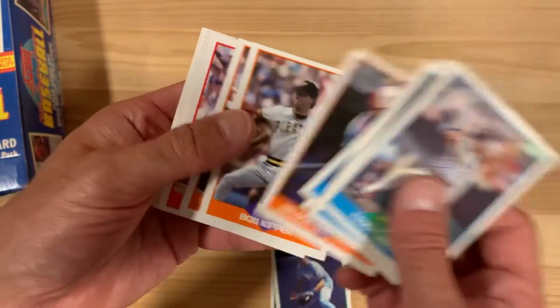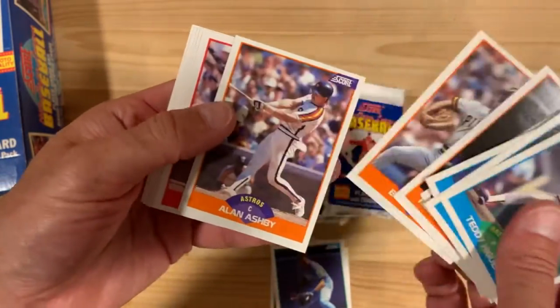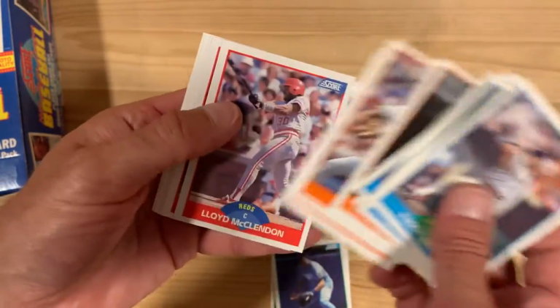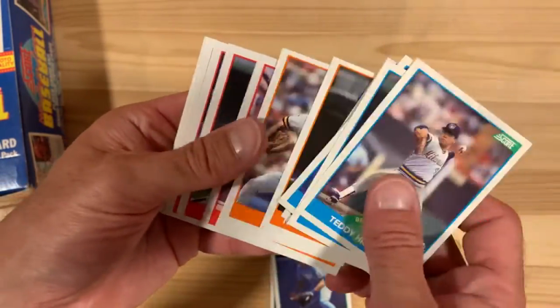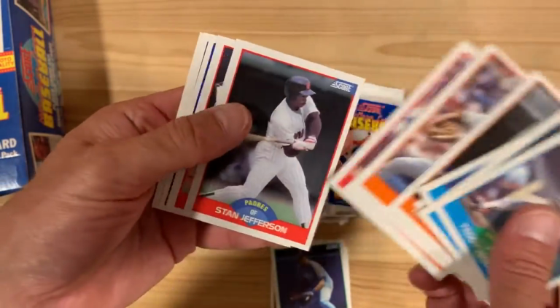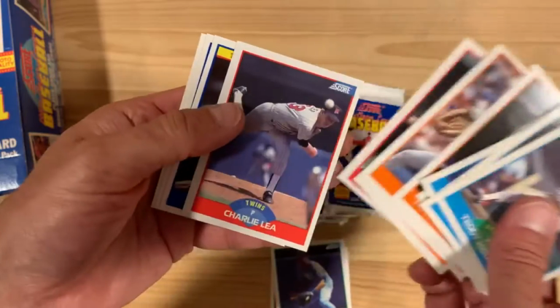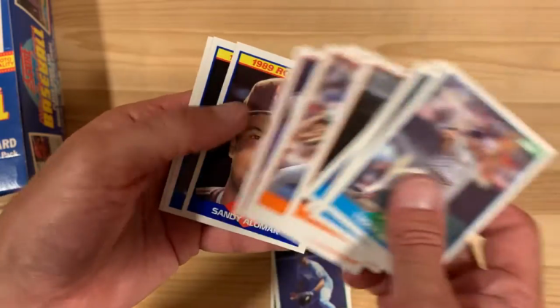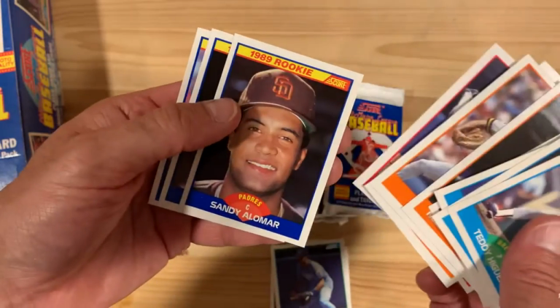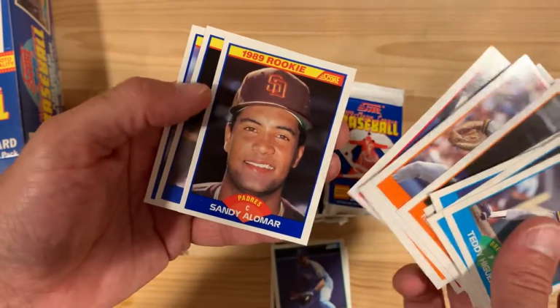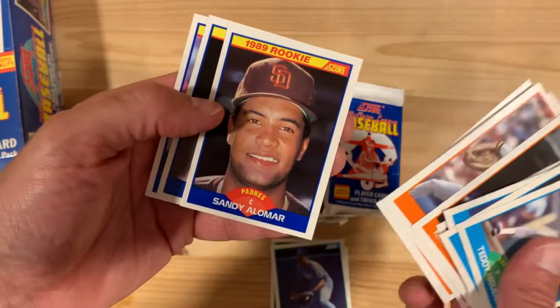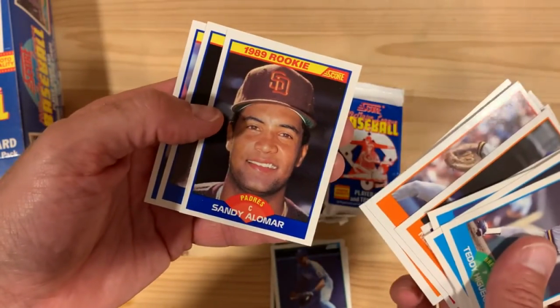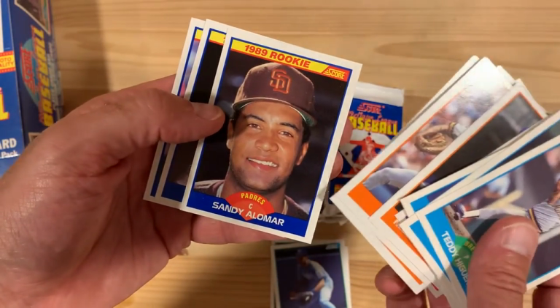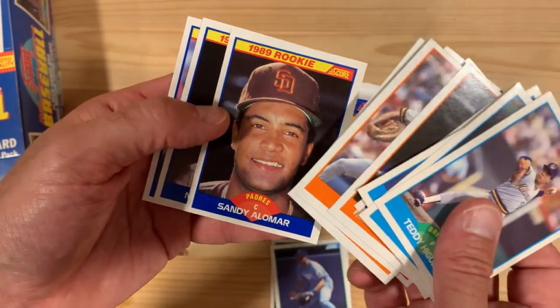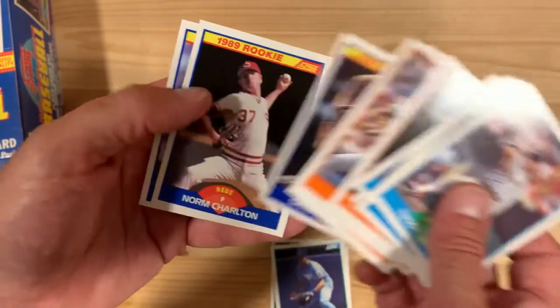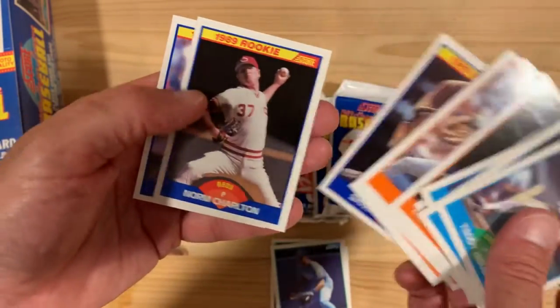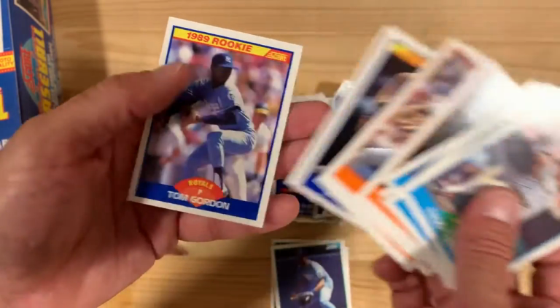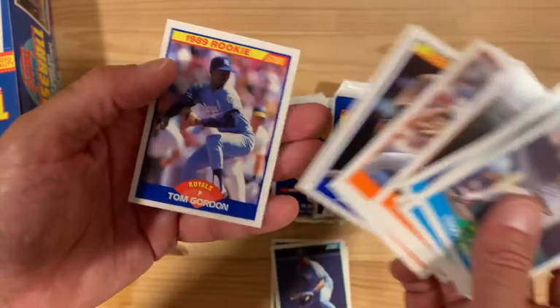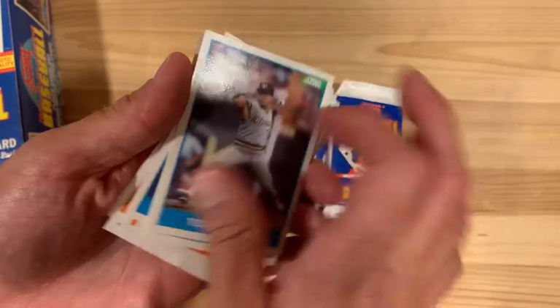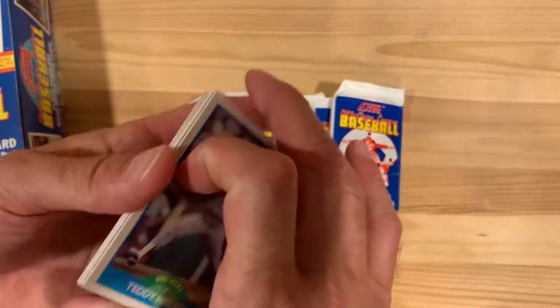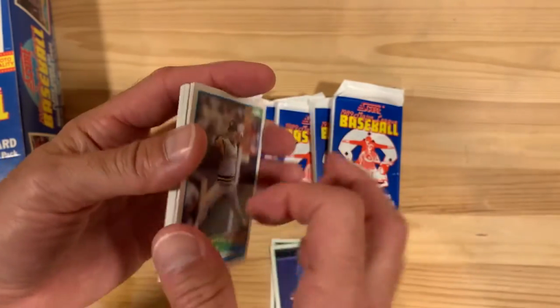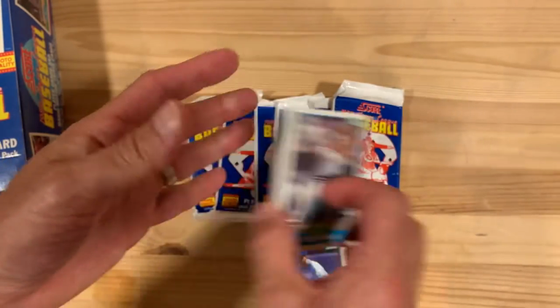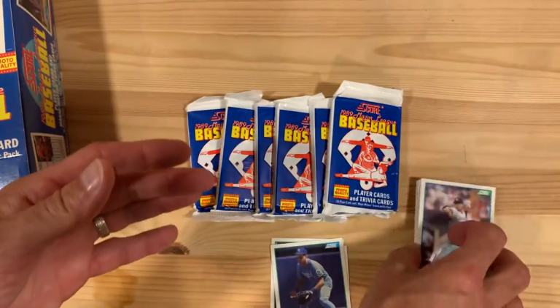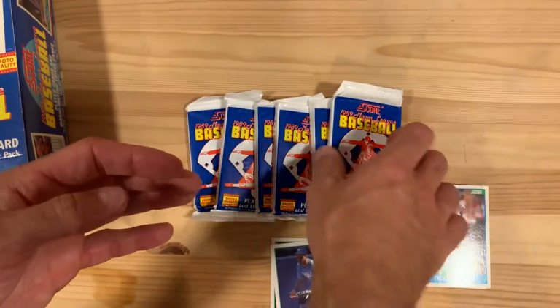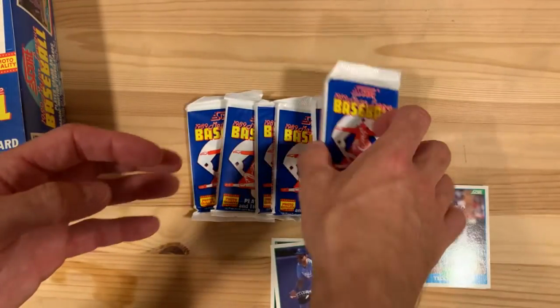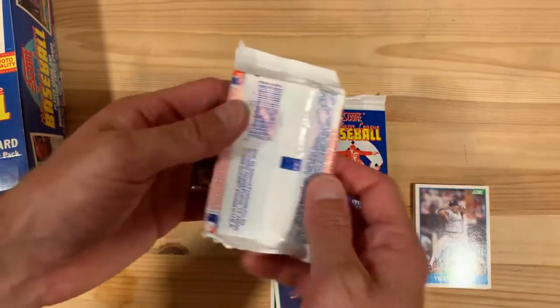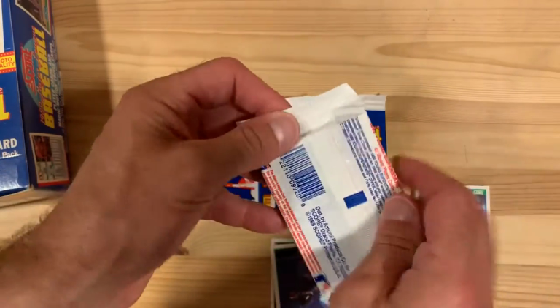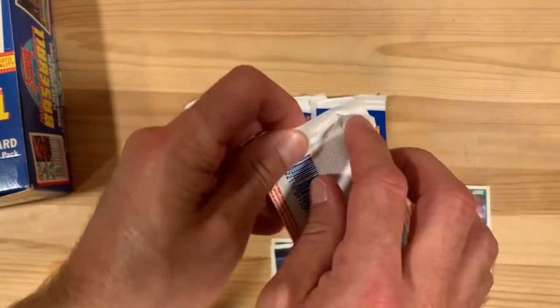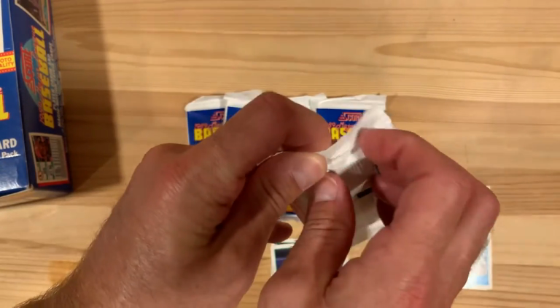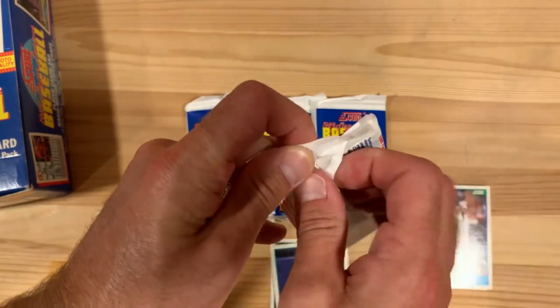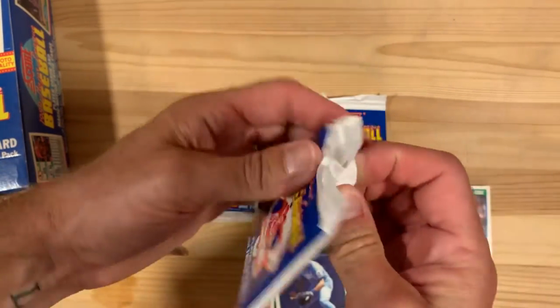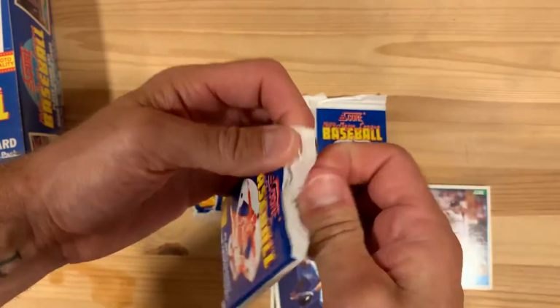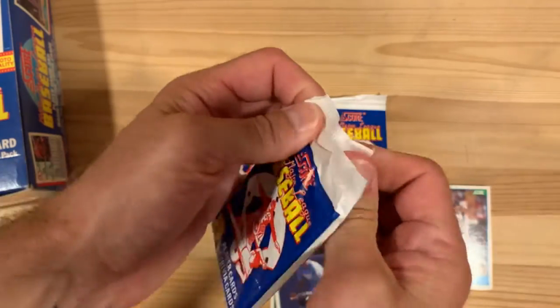Let's see if we can pull out a Nolan Ryan, Ryne Sandberg, Mark Grace — there's a Sandy Alomar Jr. rookie card, which some people would be super into. I, on the other hand, never know.